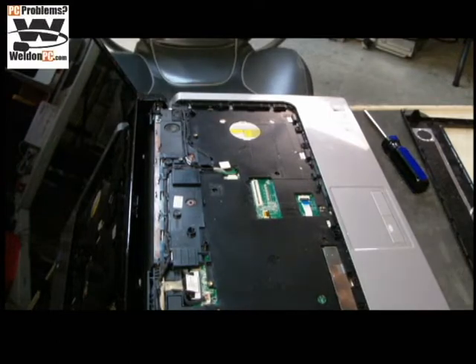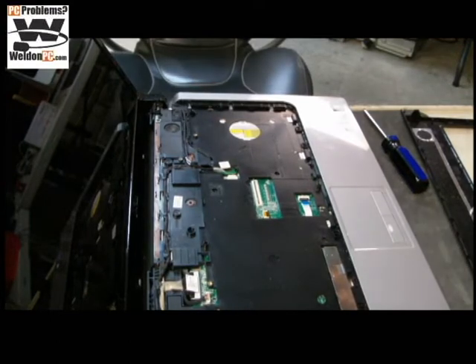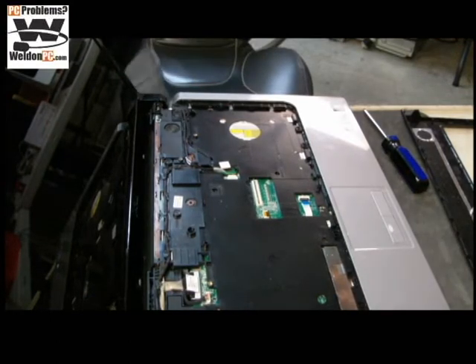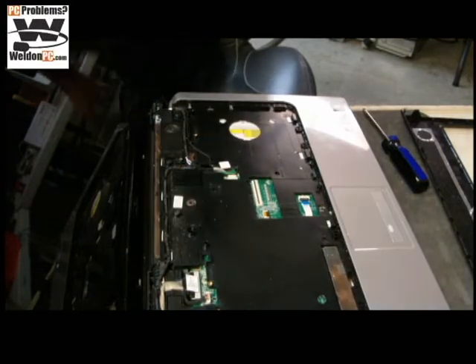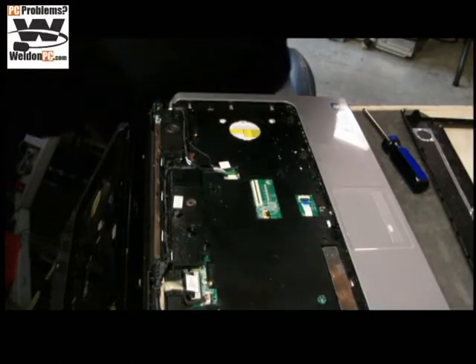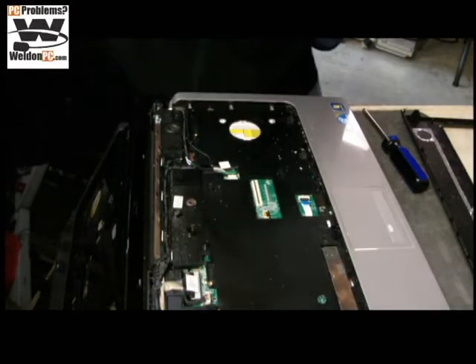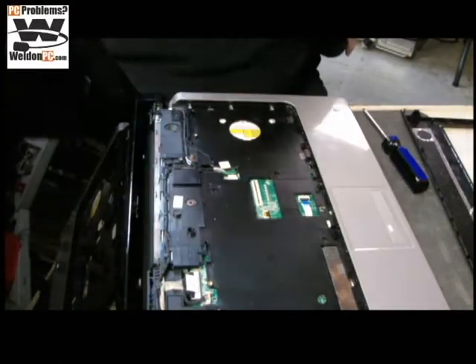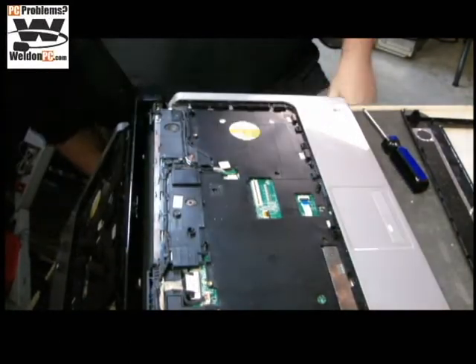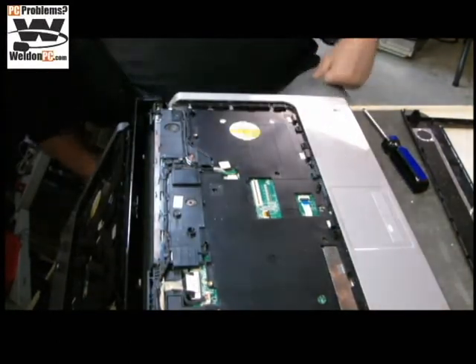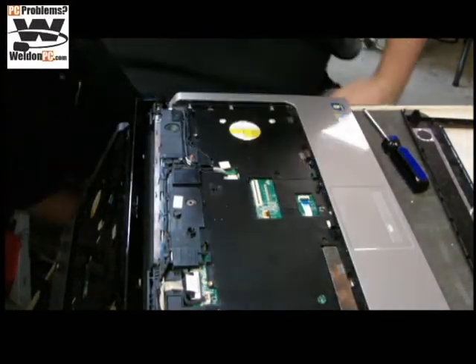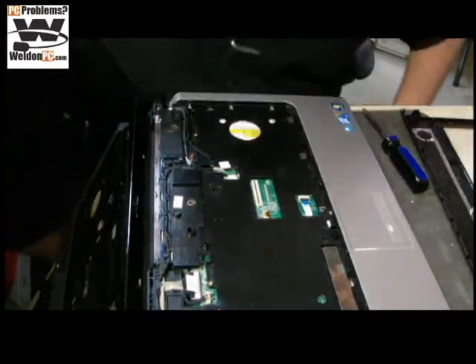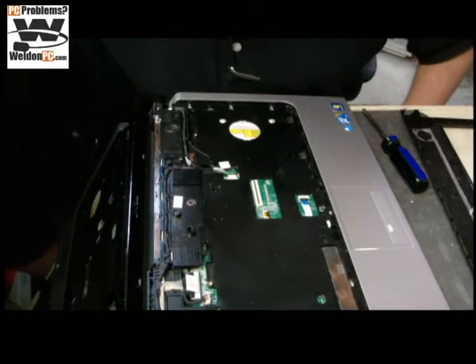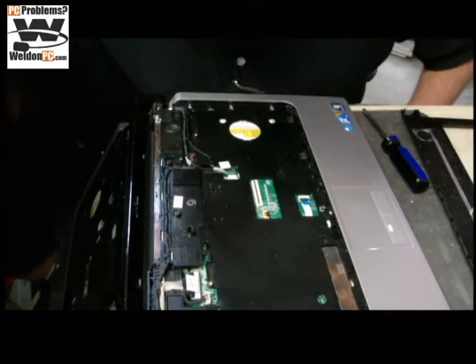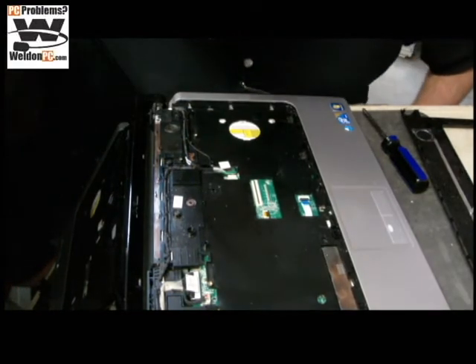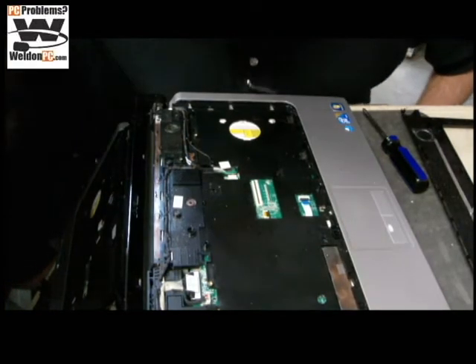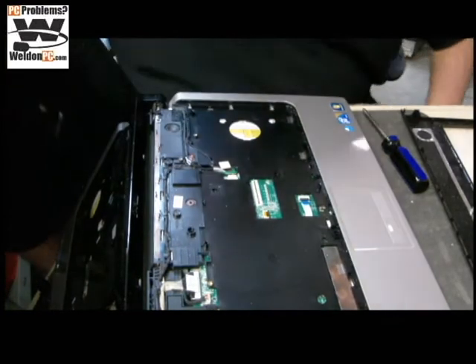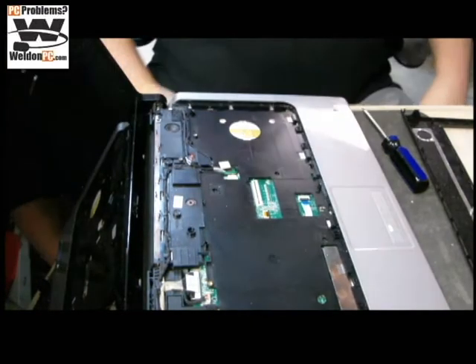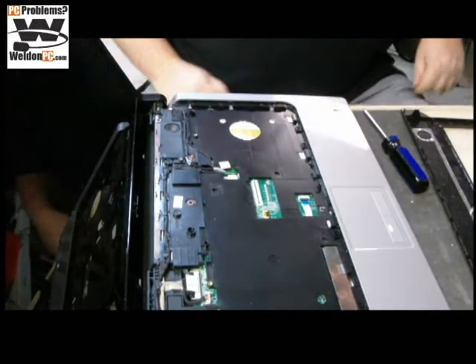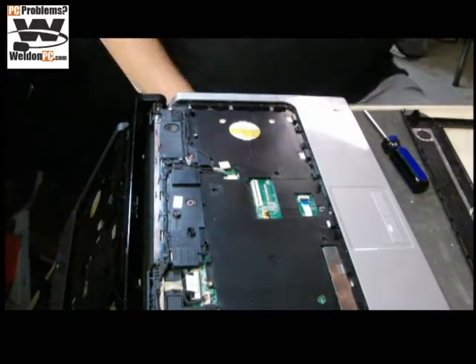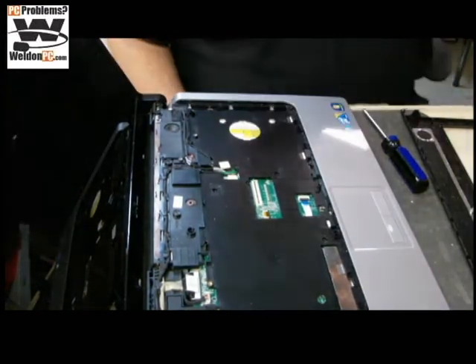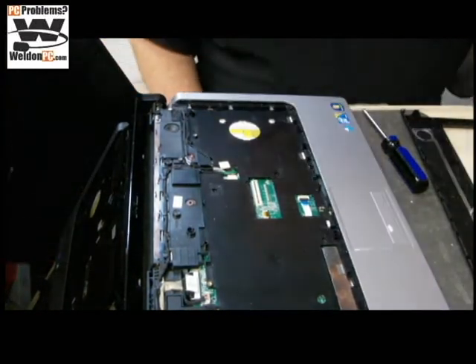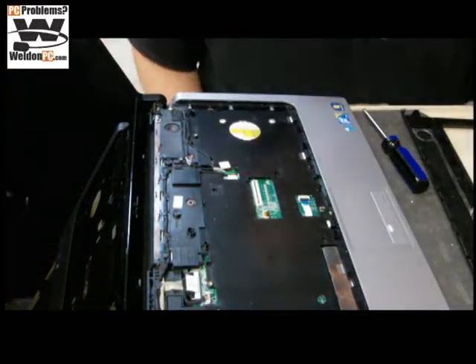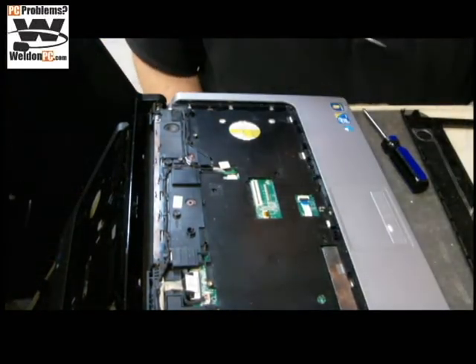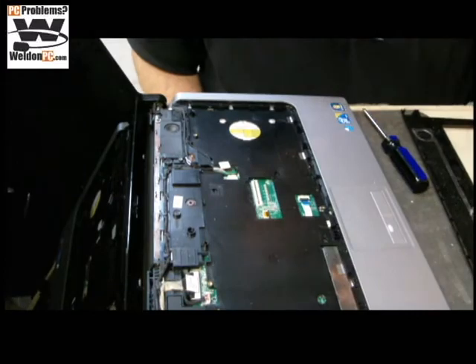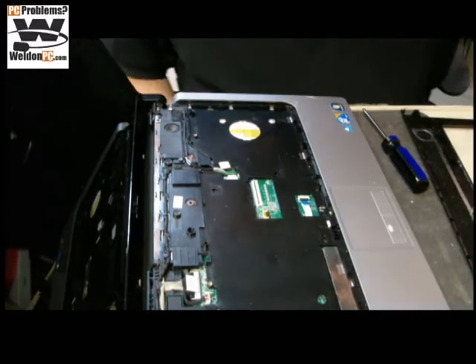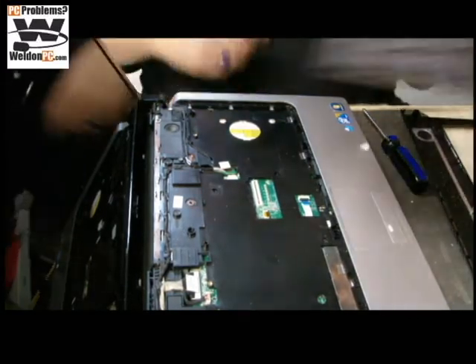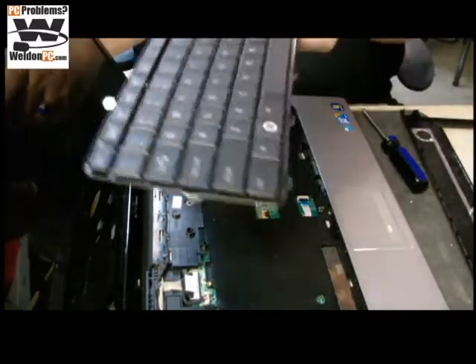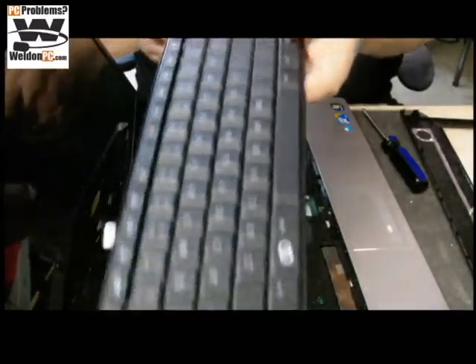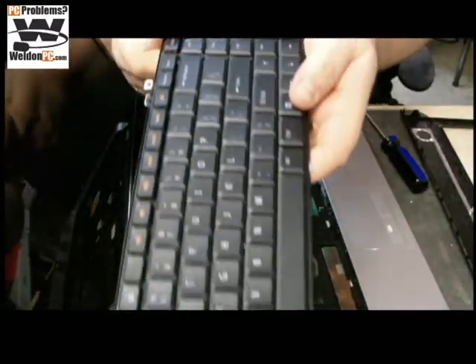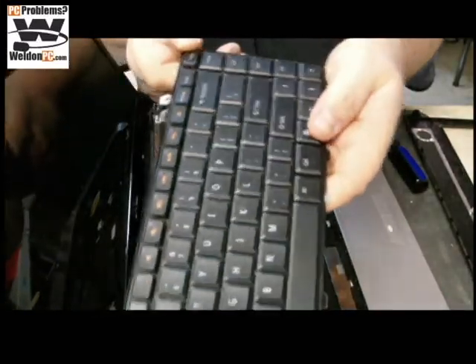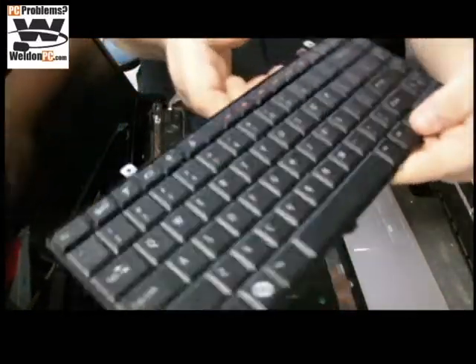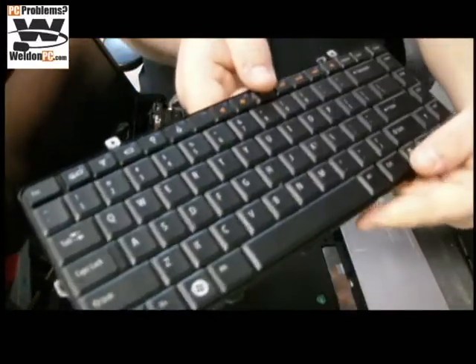Actually, we're not going to use compressed air — we're just going to give it the old Nintendo cartridge treatment. Now that we're clear there, we've got our new keyboard here. Nice and brand spanking new keyboard.